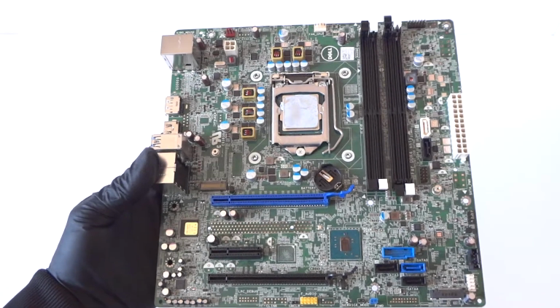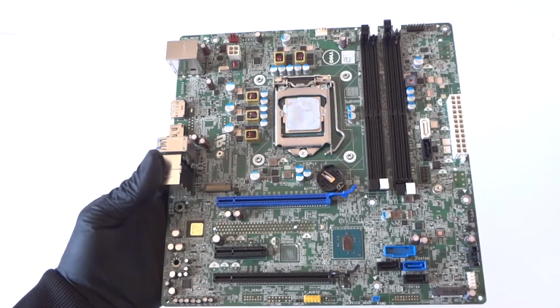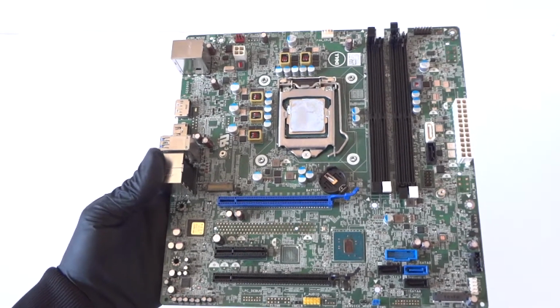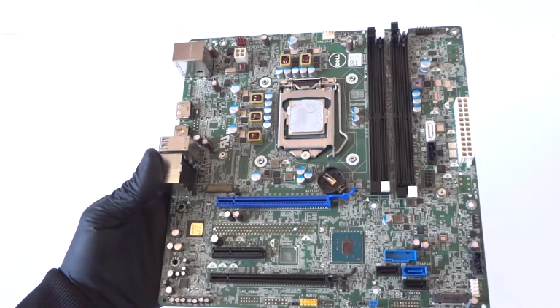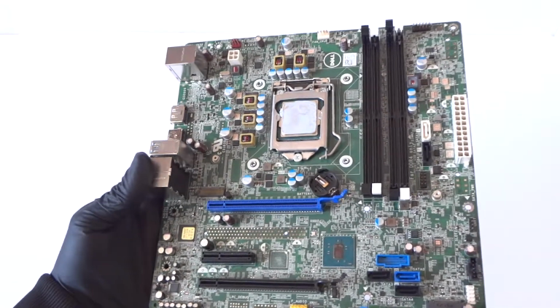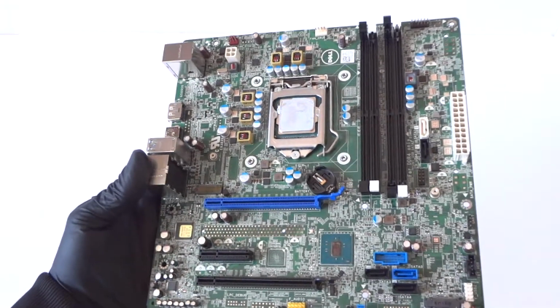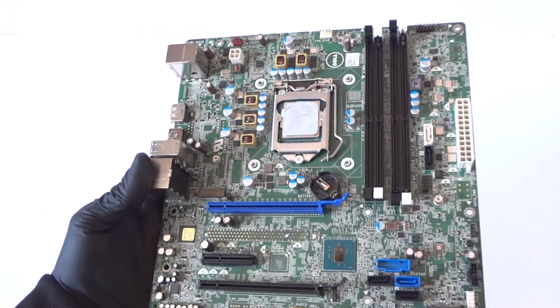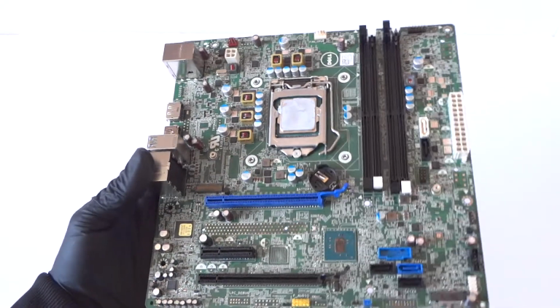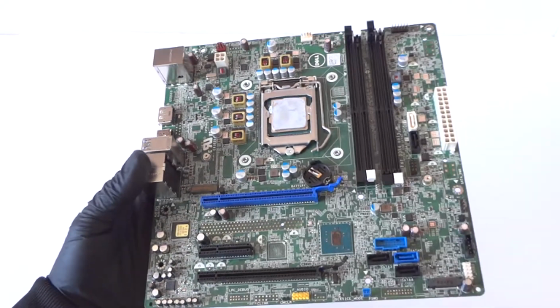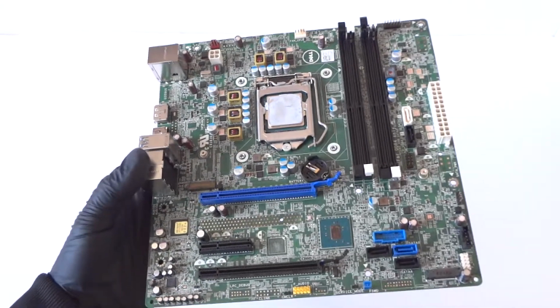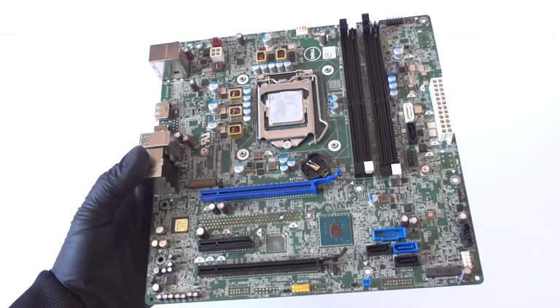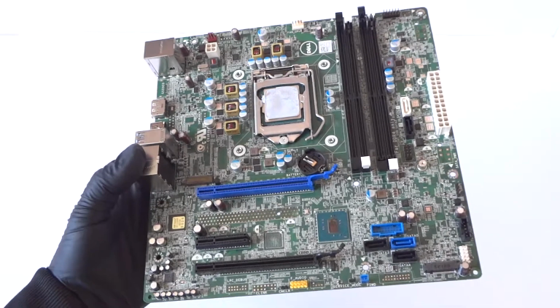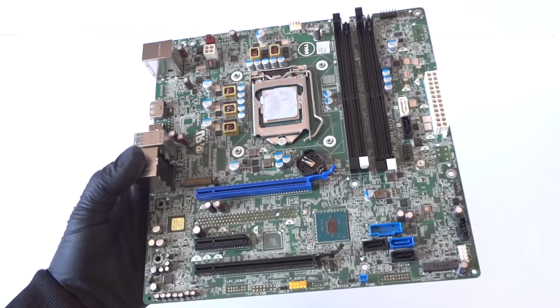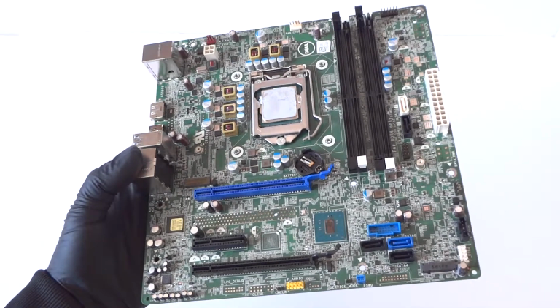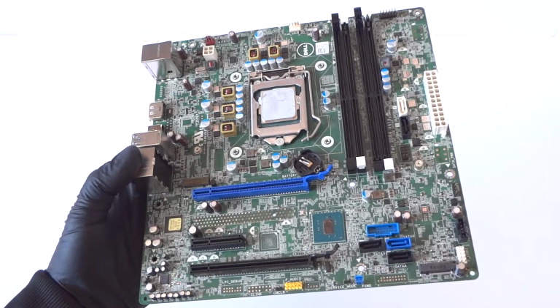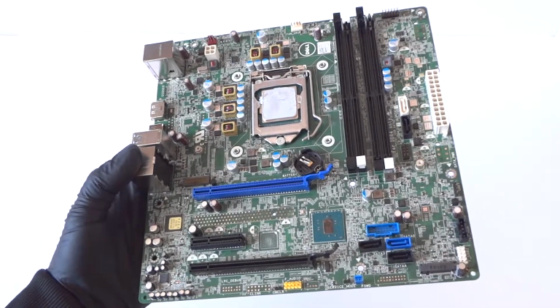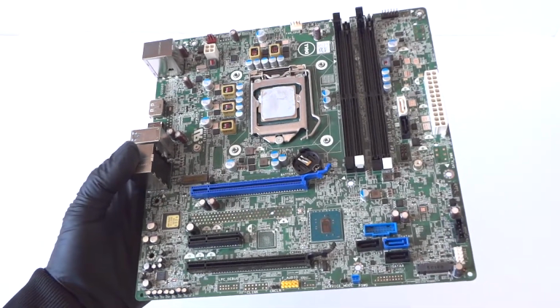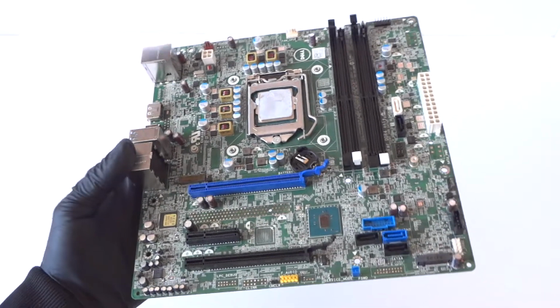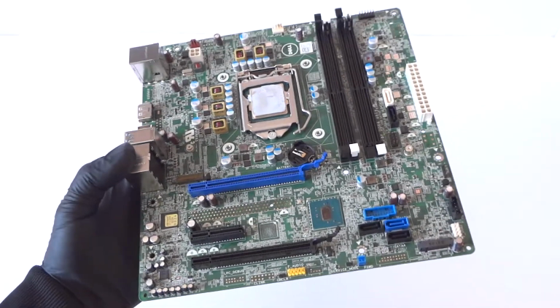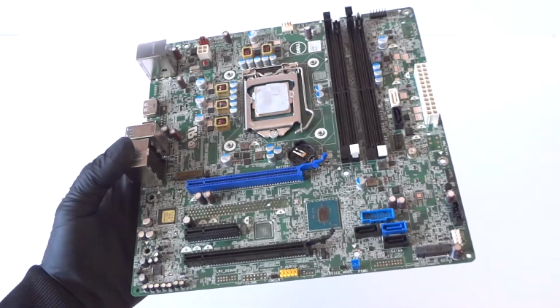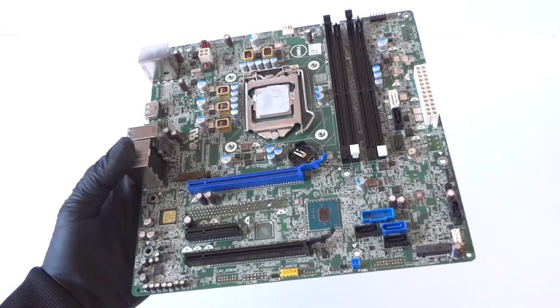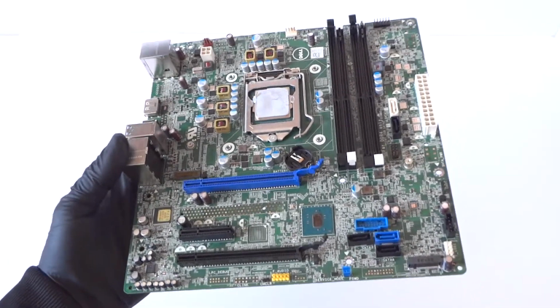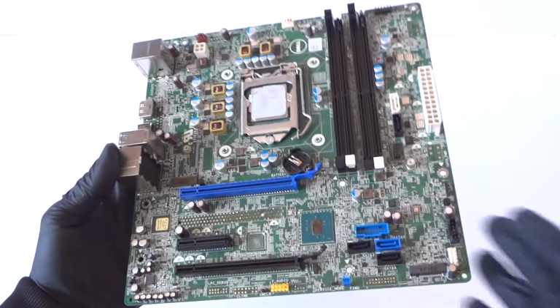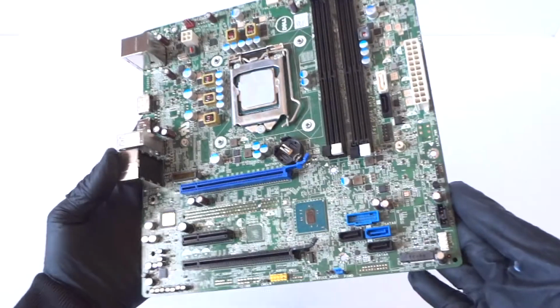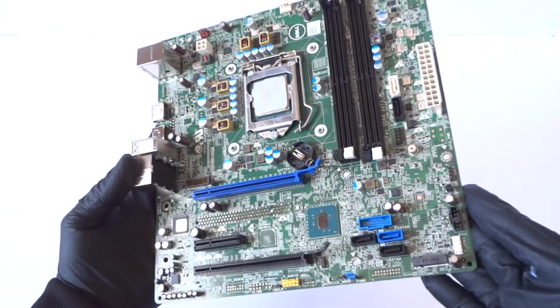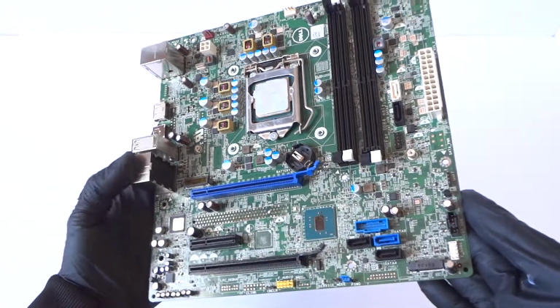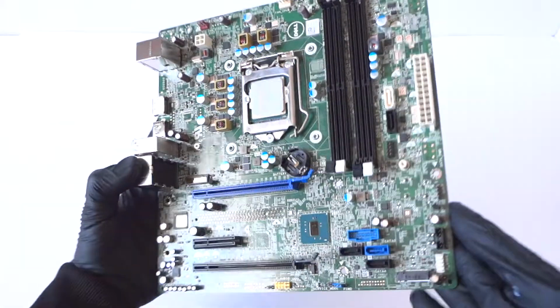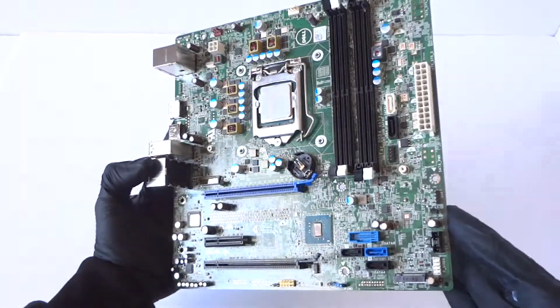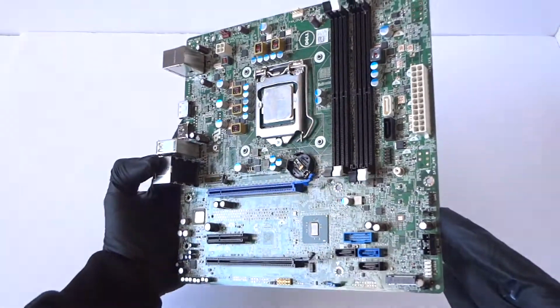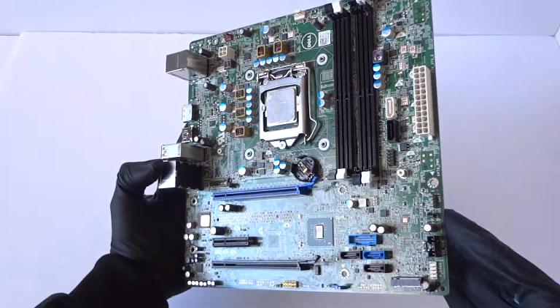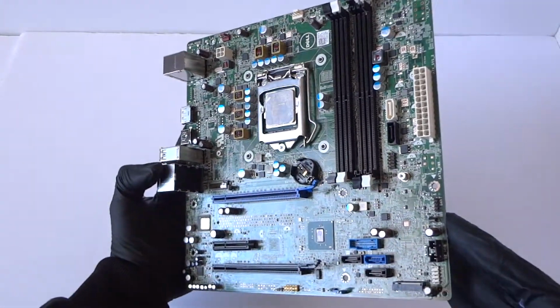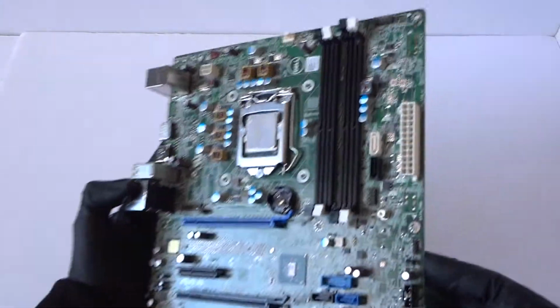What's going on, you guys? This is Max KDI with another Dell motherboard model — this is the 0xJHC4, from a Dell XPS 8900. It looks like it's a micro ATX board.